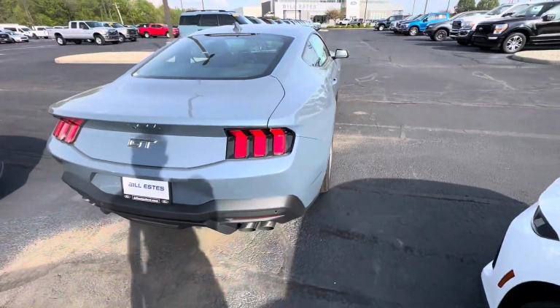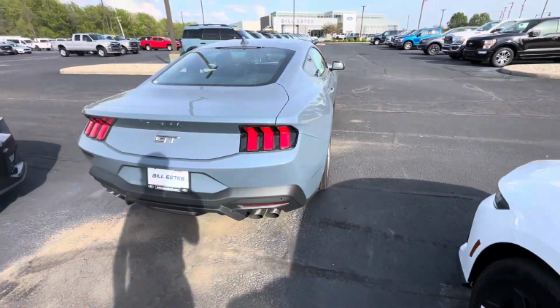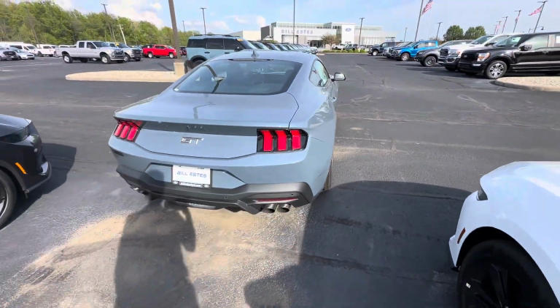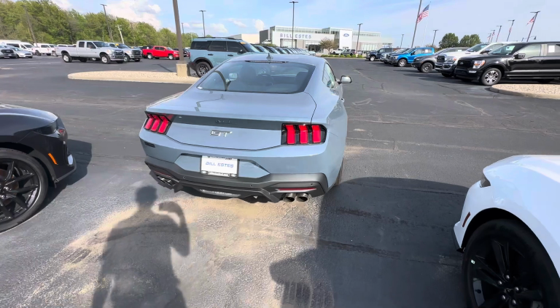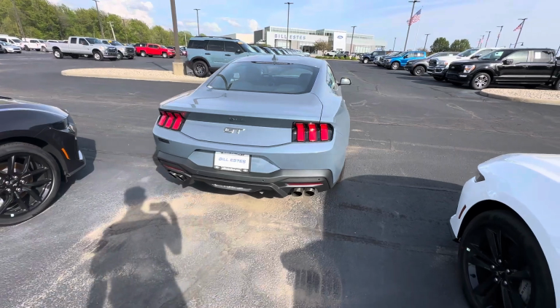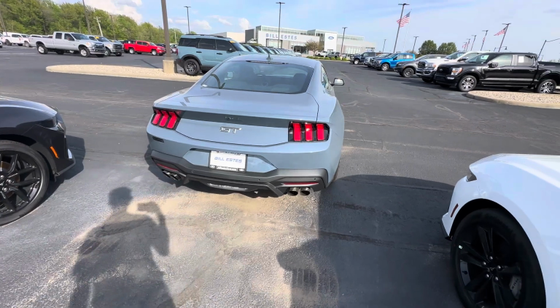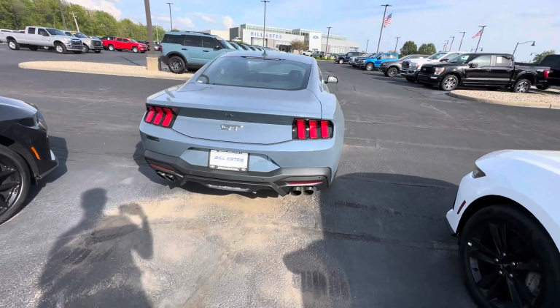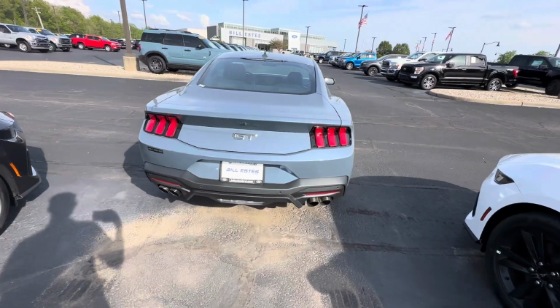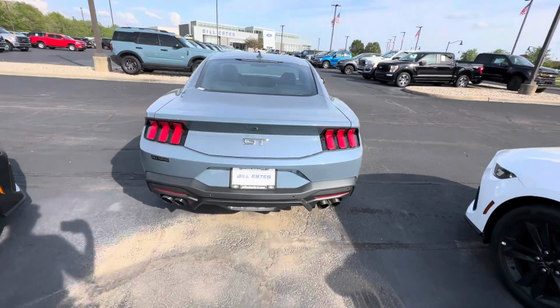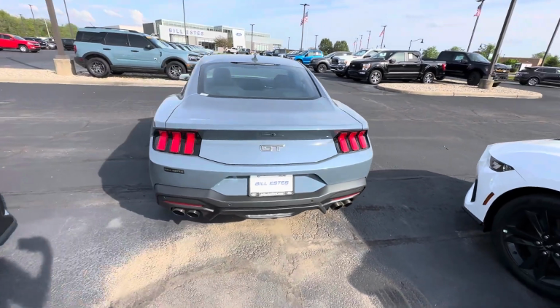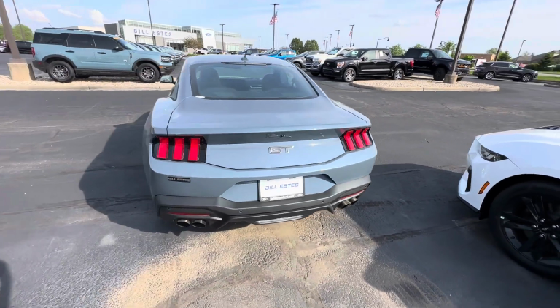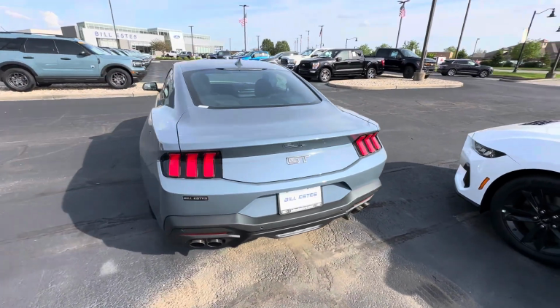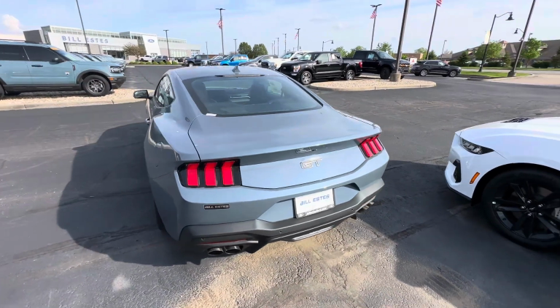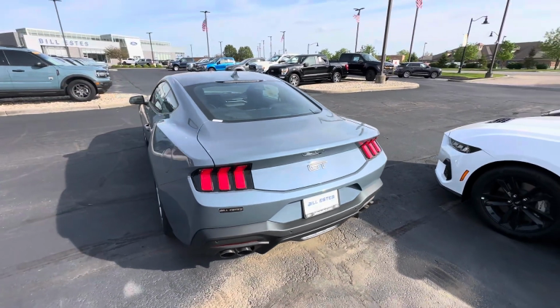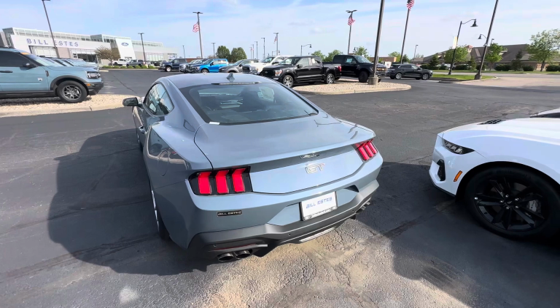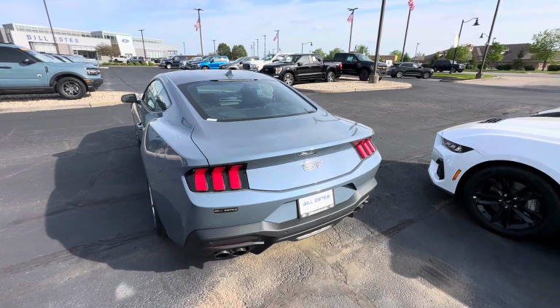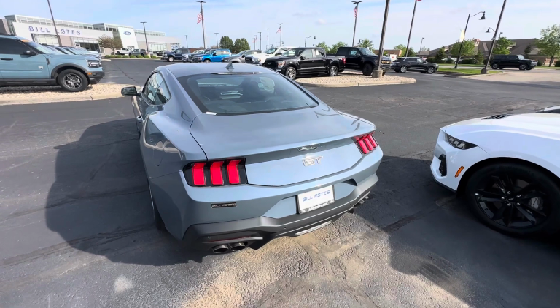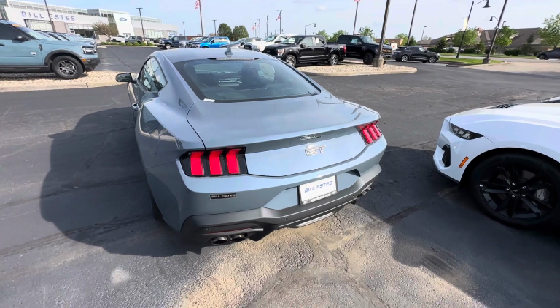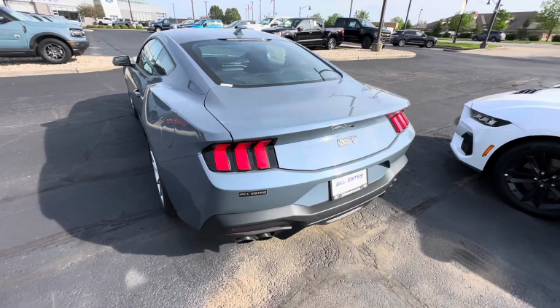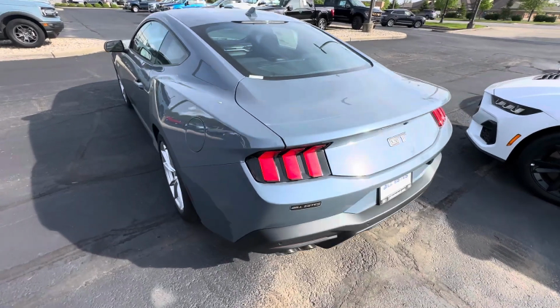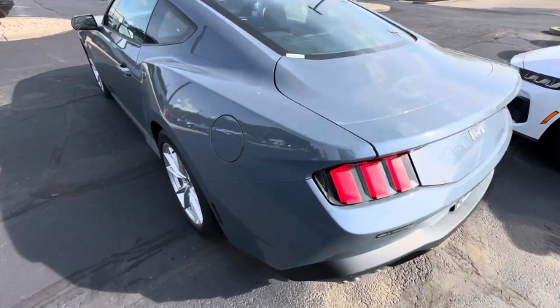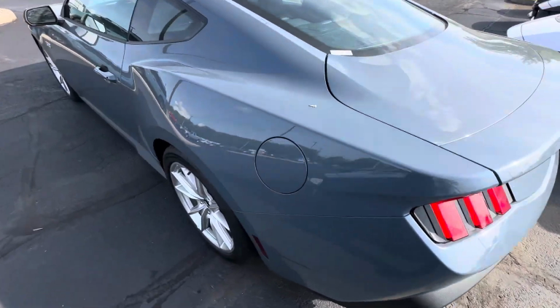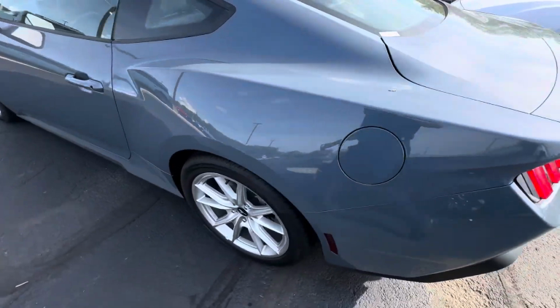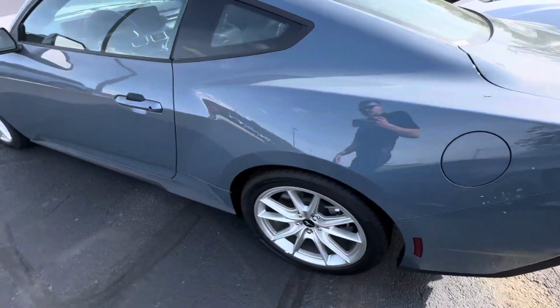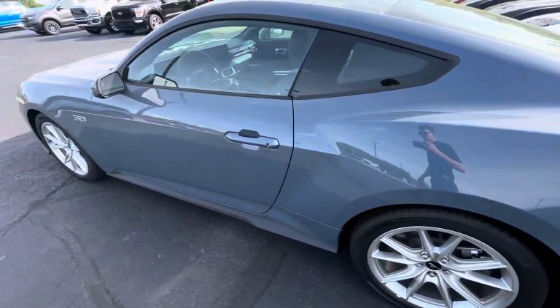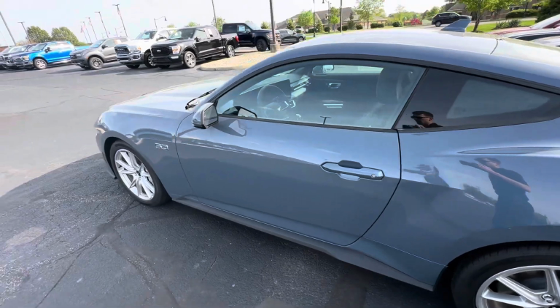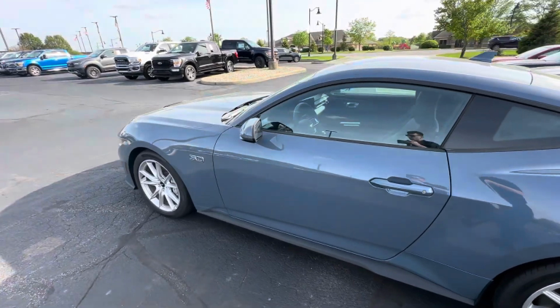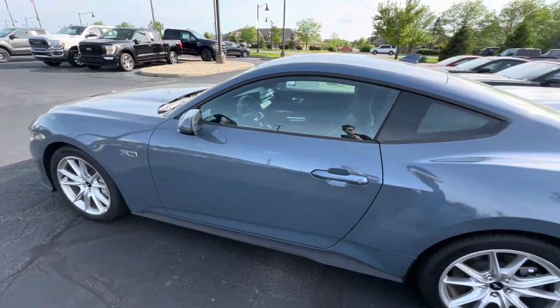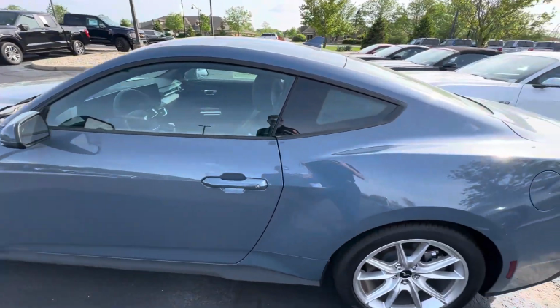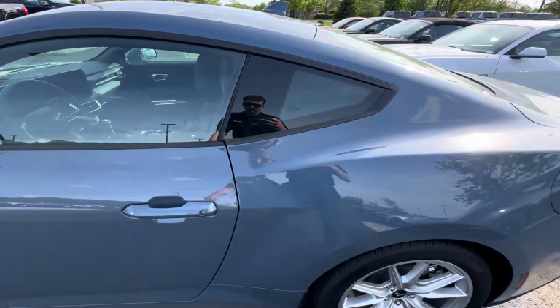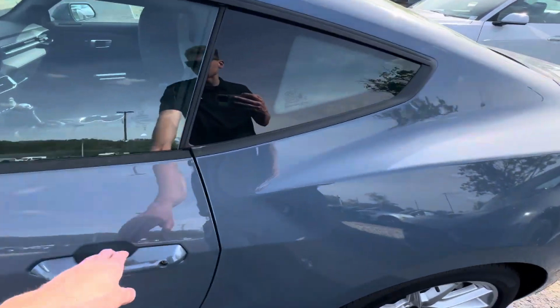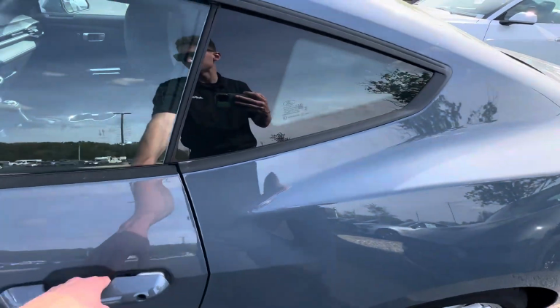This does have the active valve exhaust with the quad exhaust tips. The rear of this car kind of reminds me of the 2011, 2012 year models. The whole front and rear and even on the inside has been redesigned.